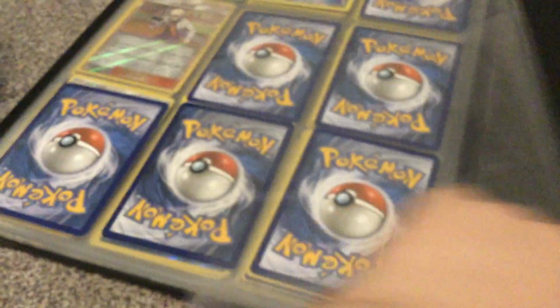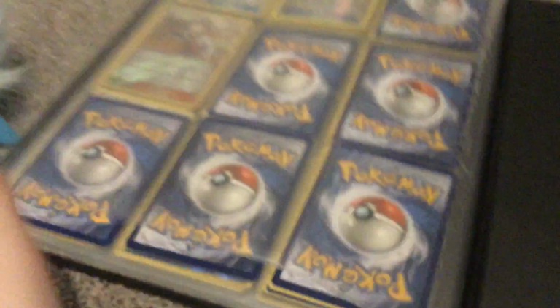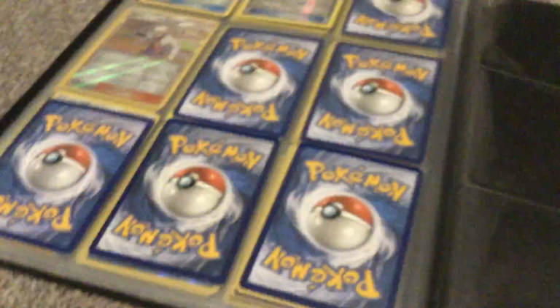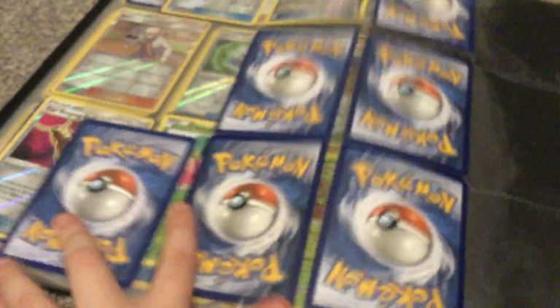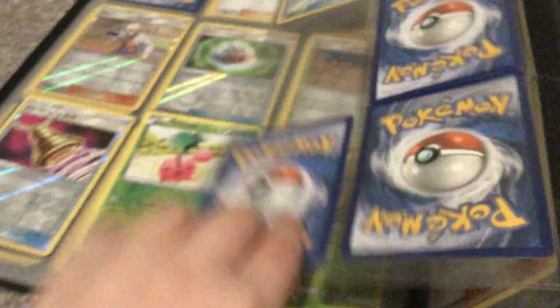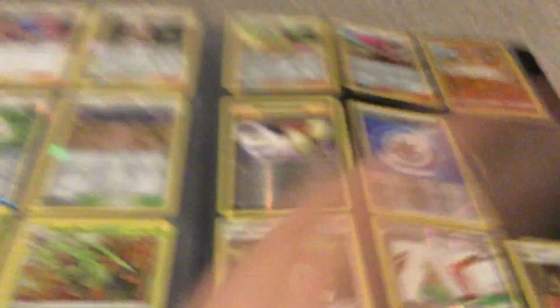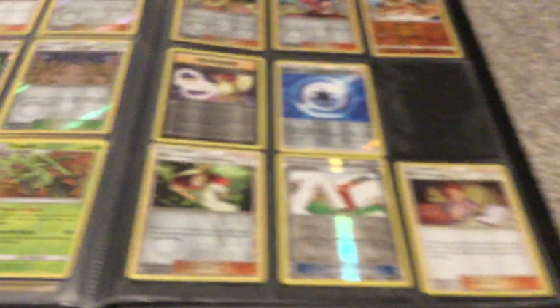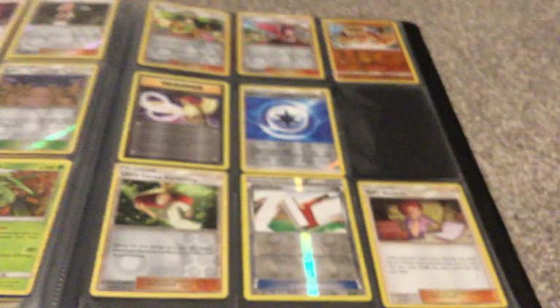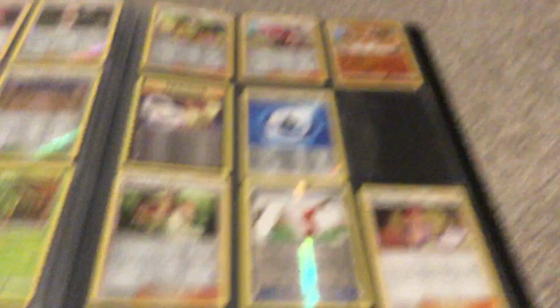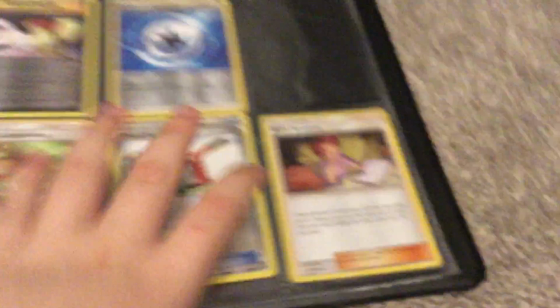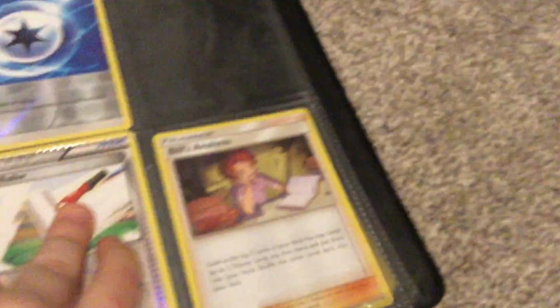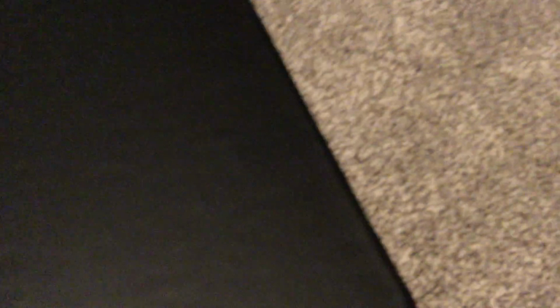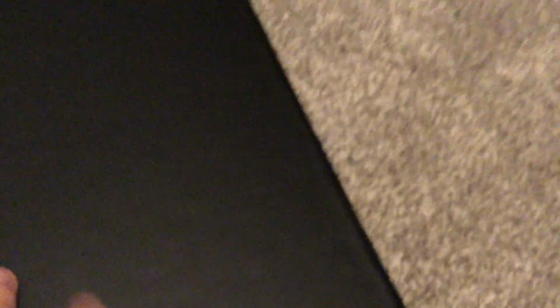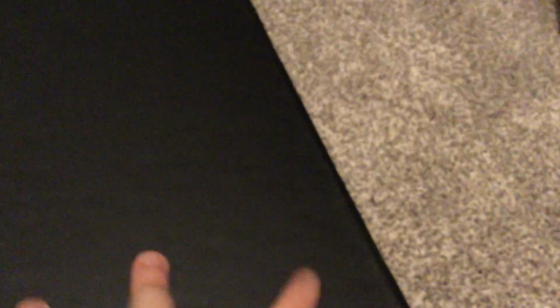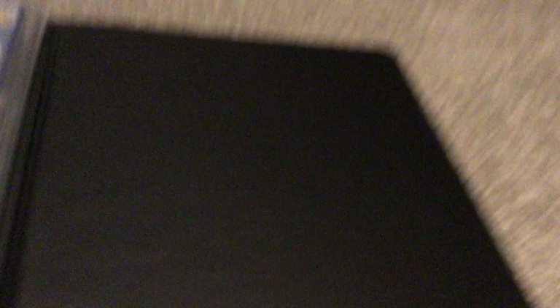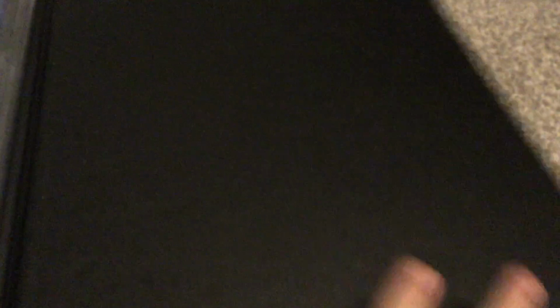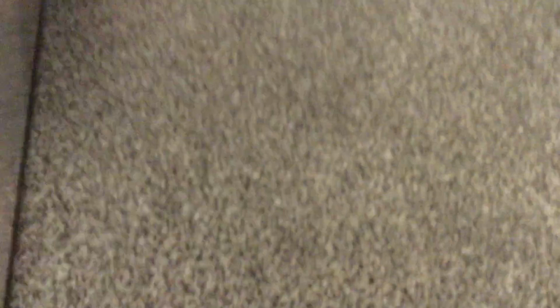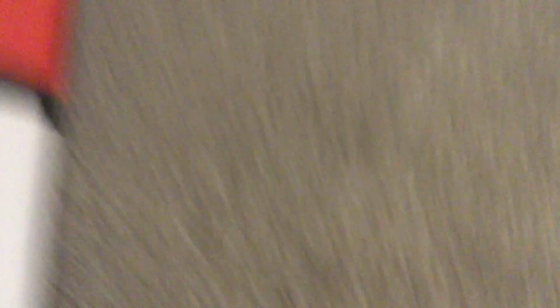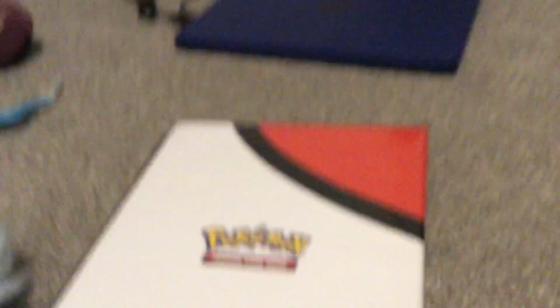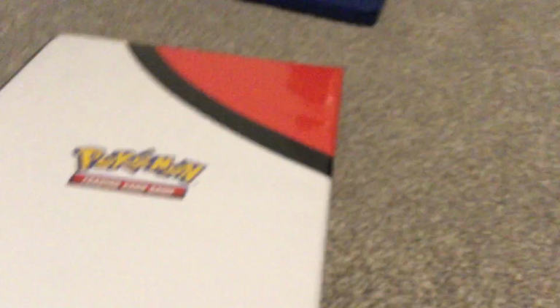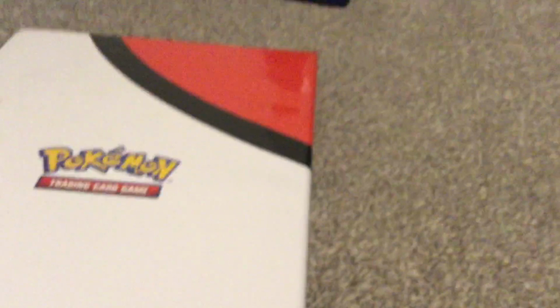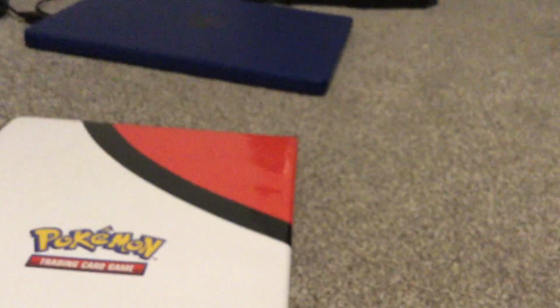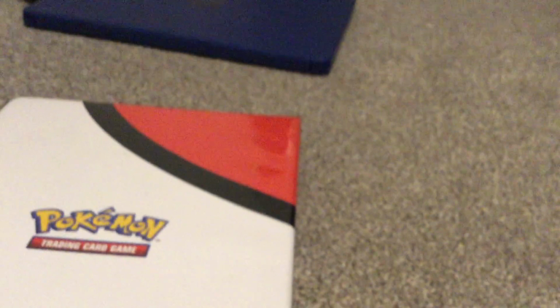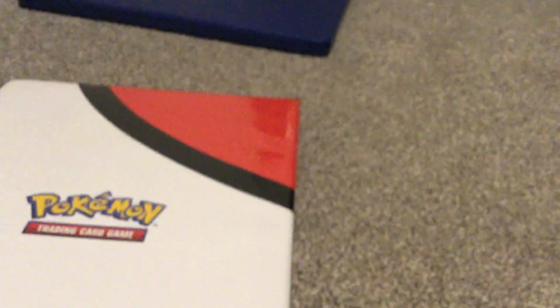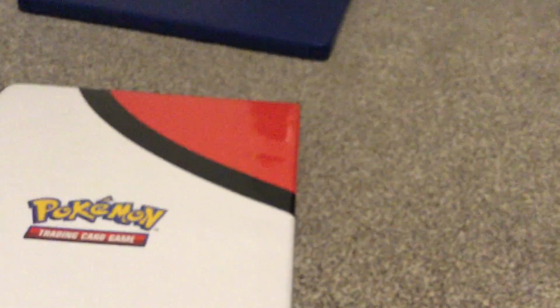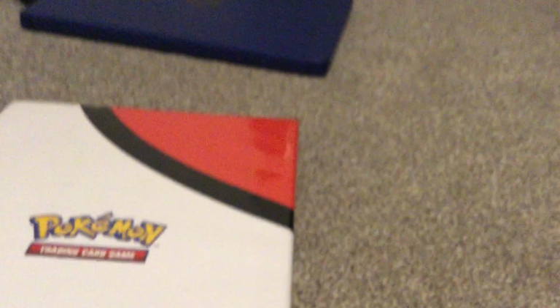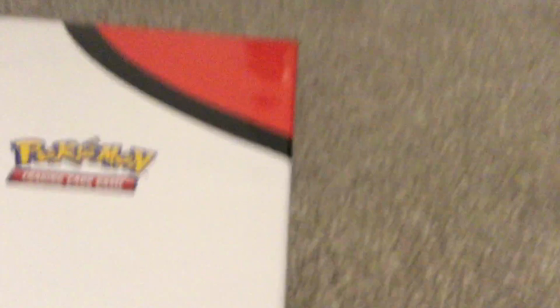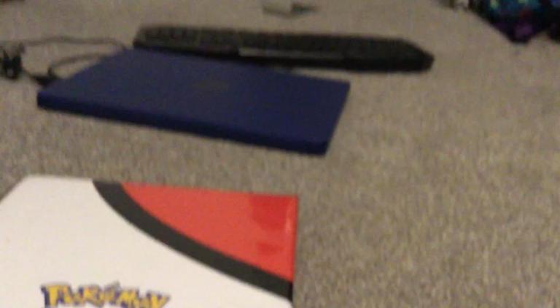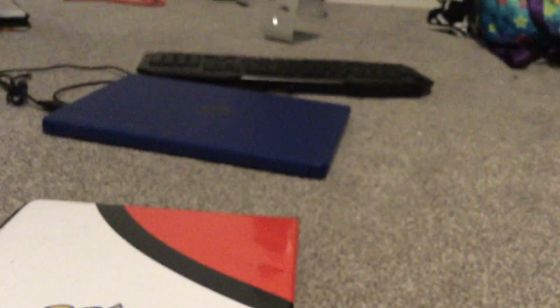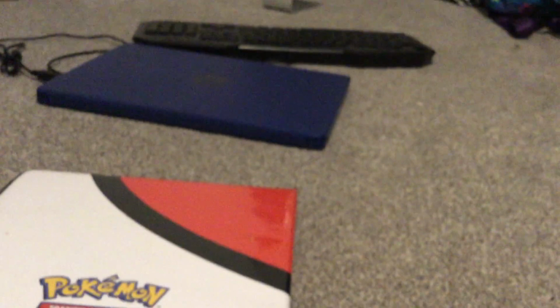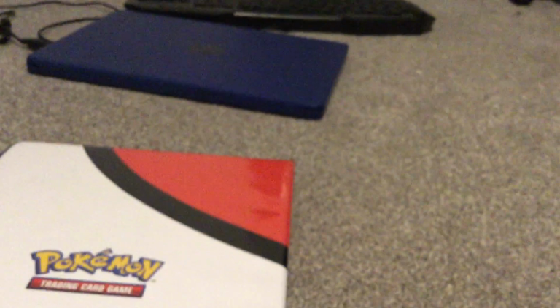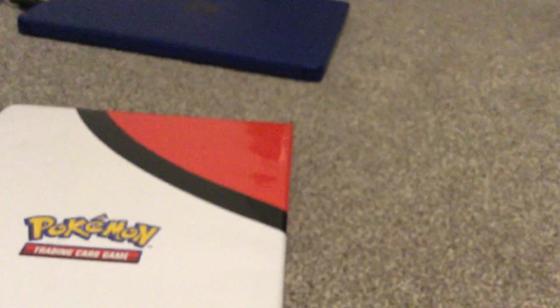And if I go — yeah, I missed the page. Oh no, I didn't. So guys, that is all my binders. And this is my first video, so if we can get at least 200 subscribers, I'll be happy with that.